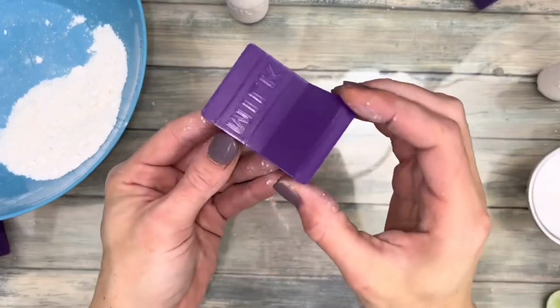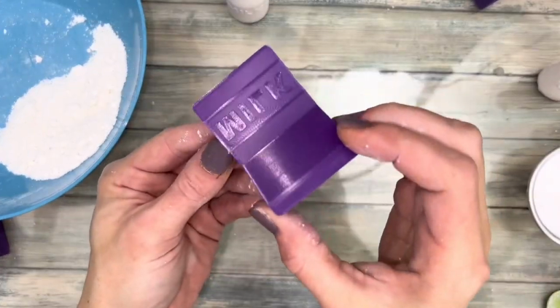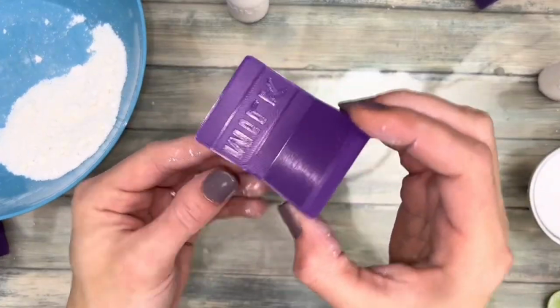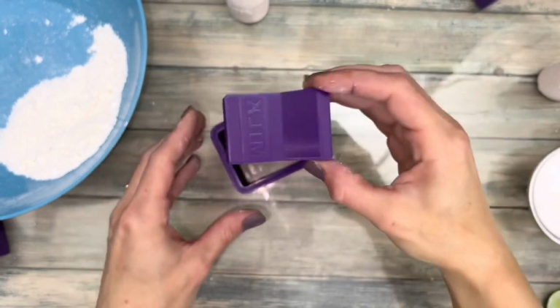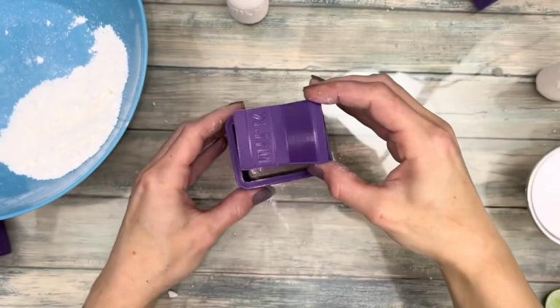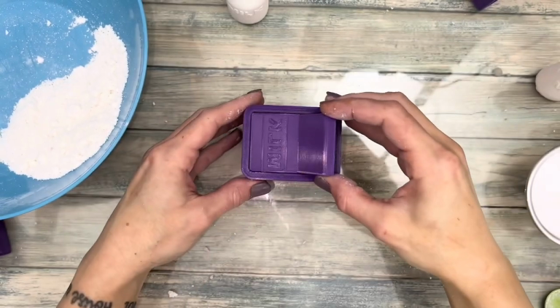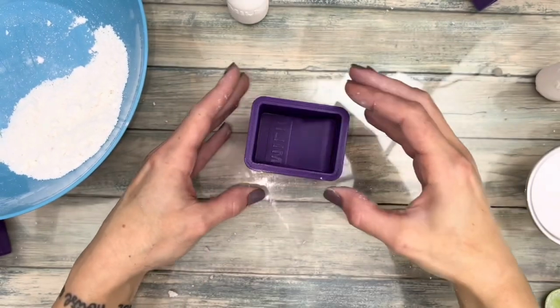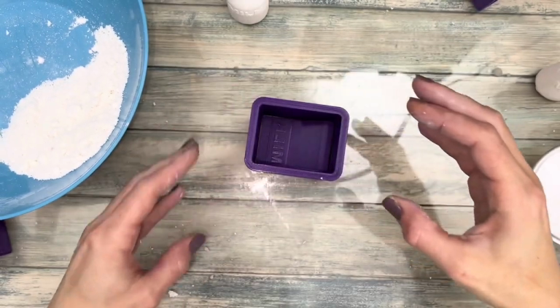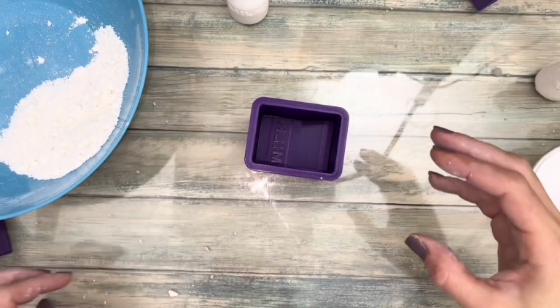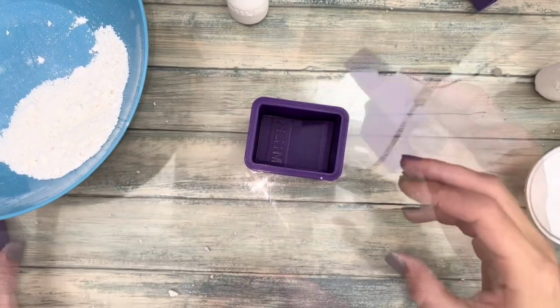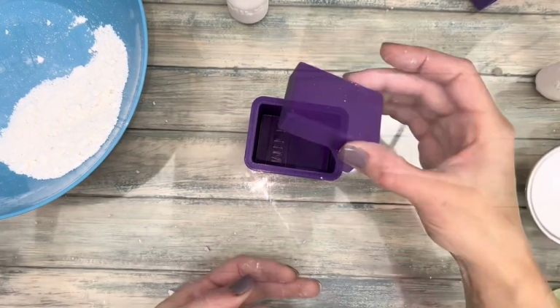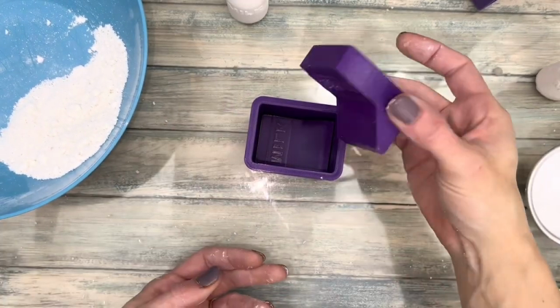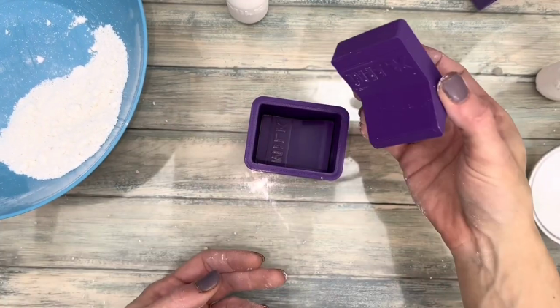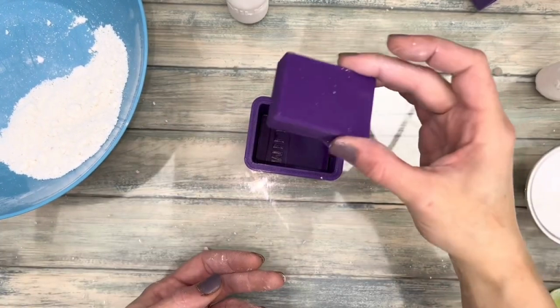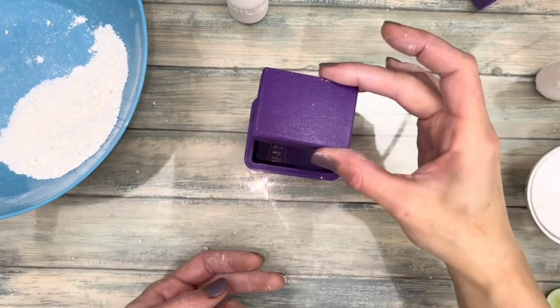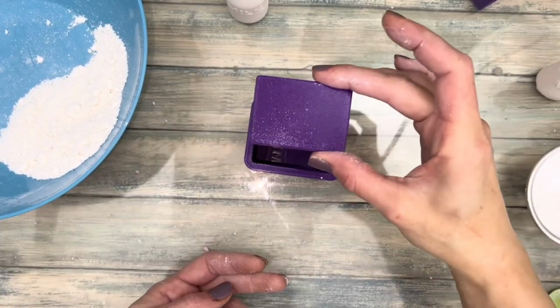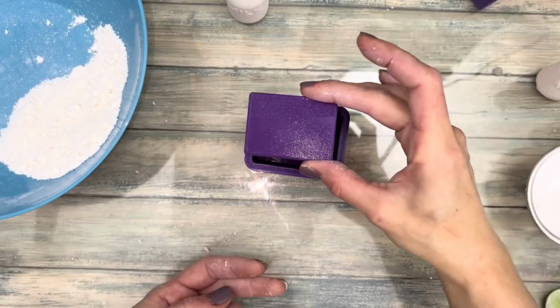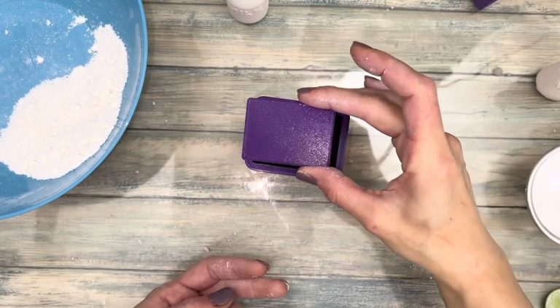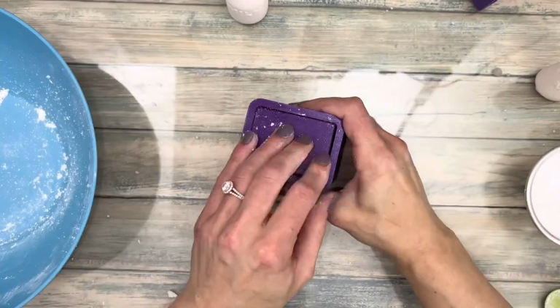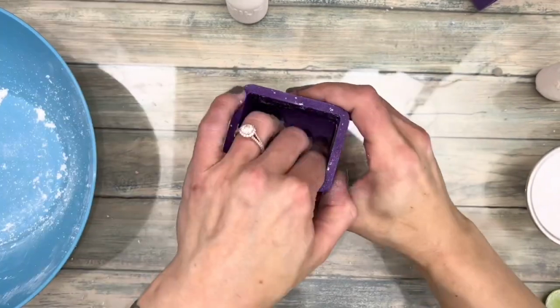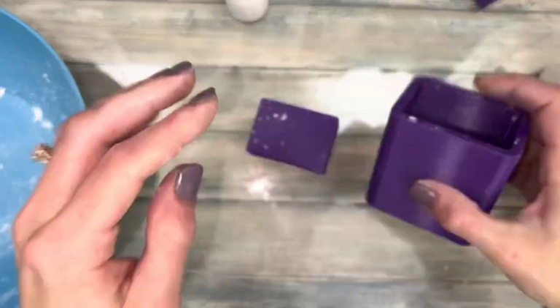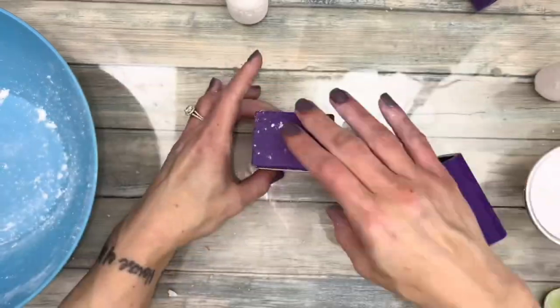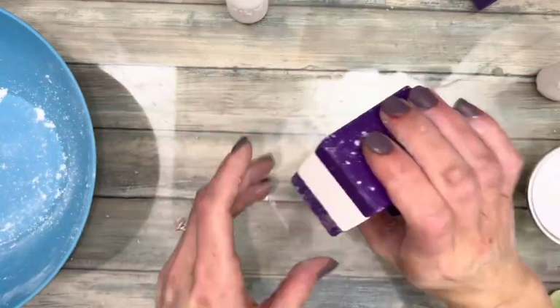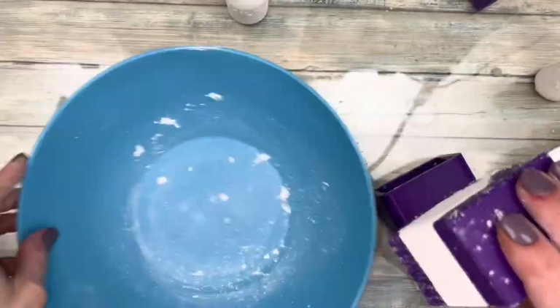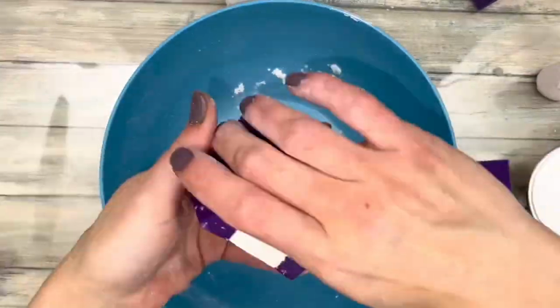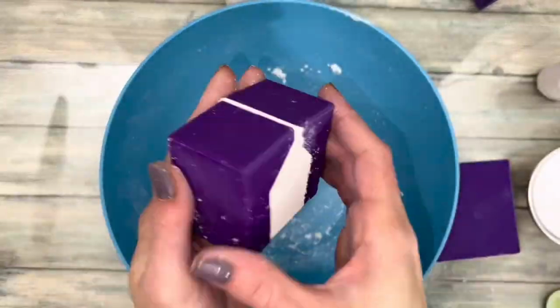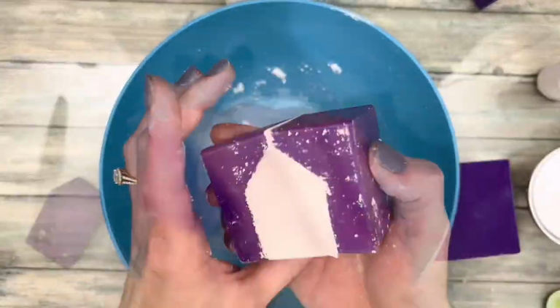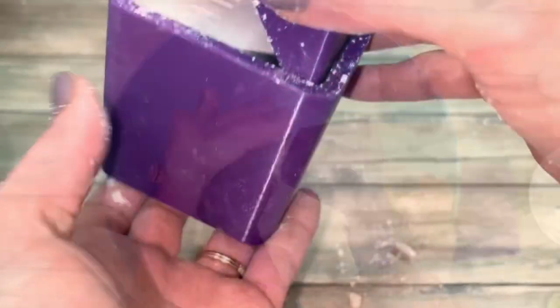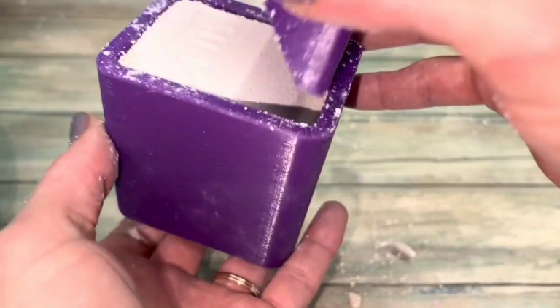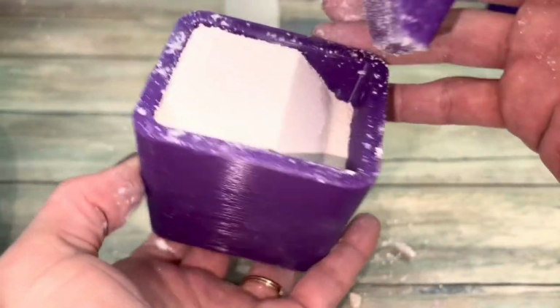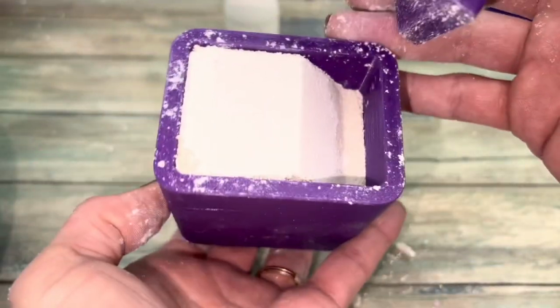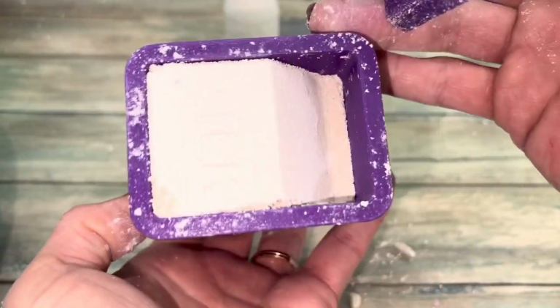There's also a really cute milk carton mold. If you ever have issues with Chunkadust molds, they put out helpful tutorials on each one on their Facebook.